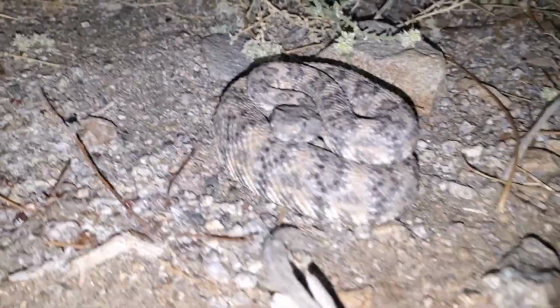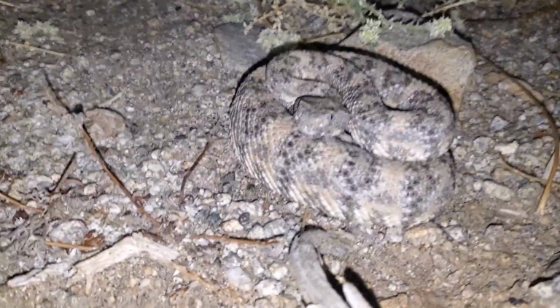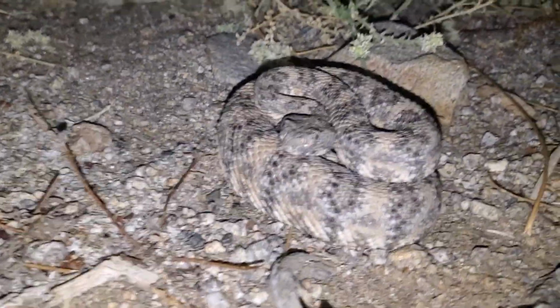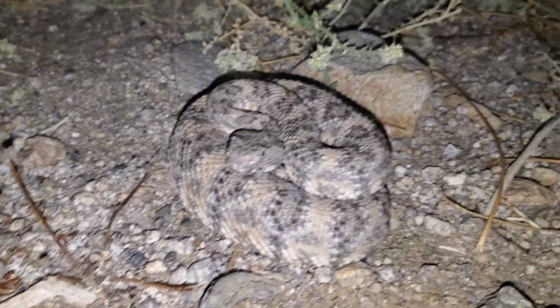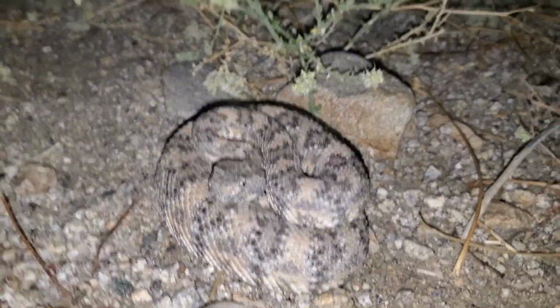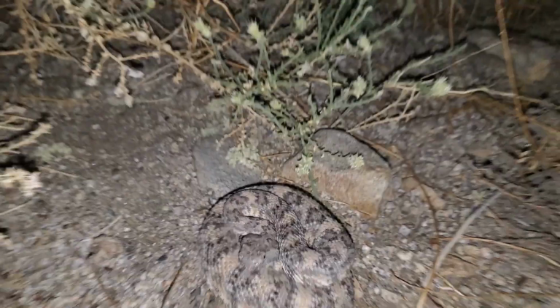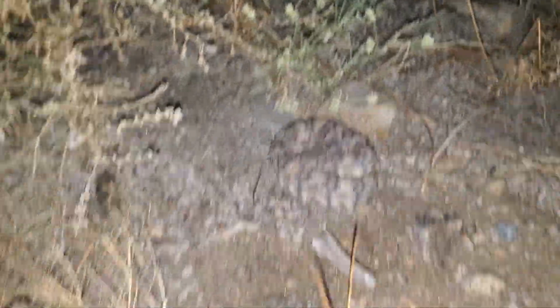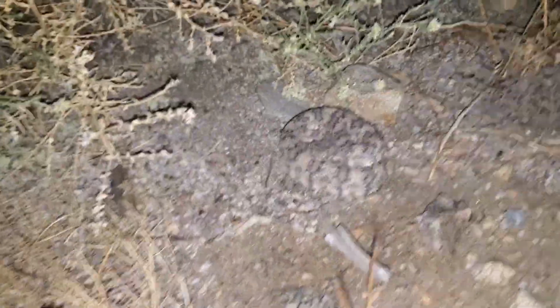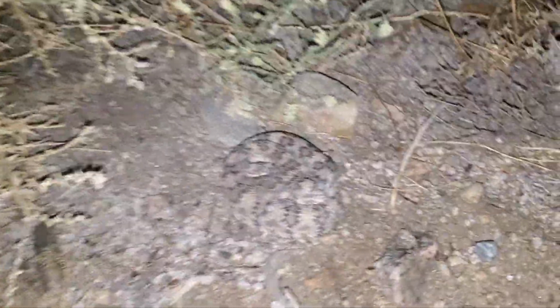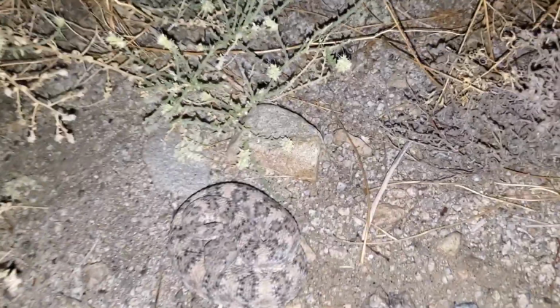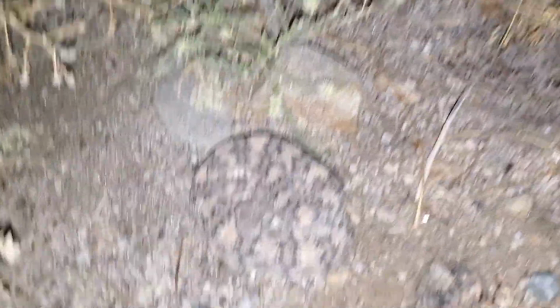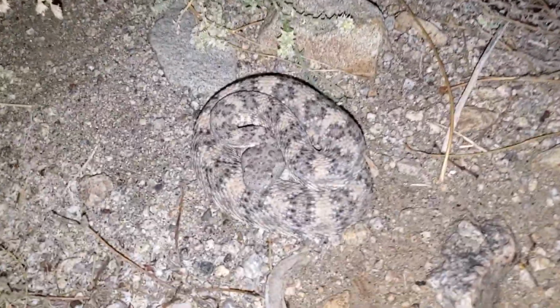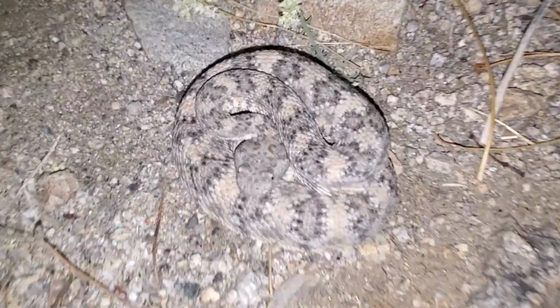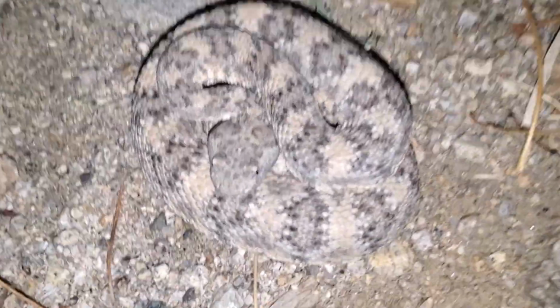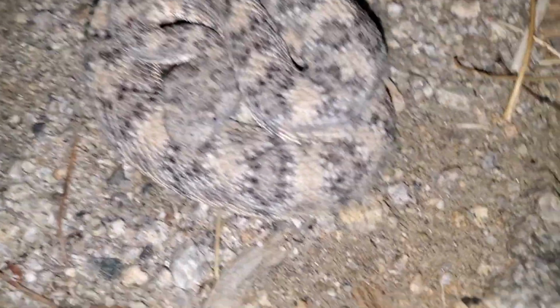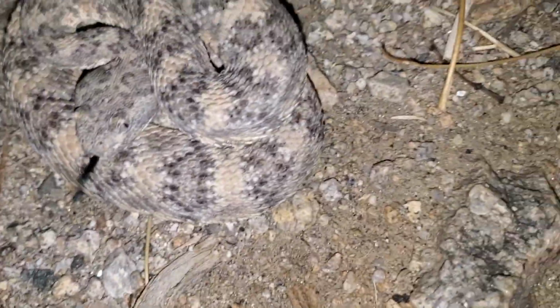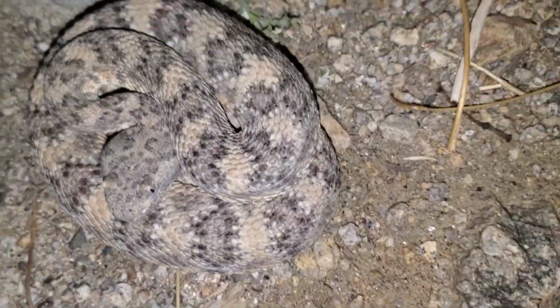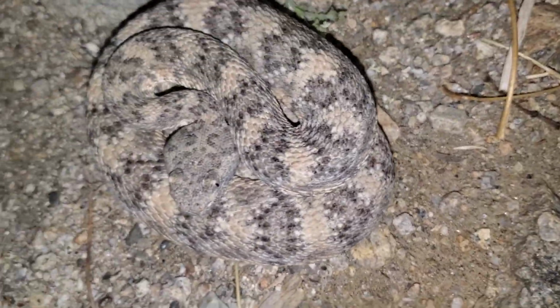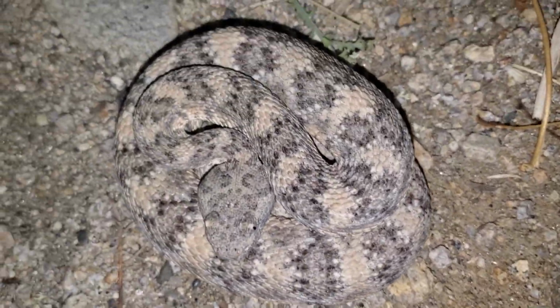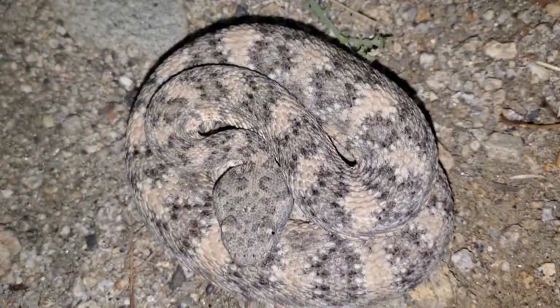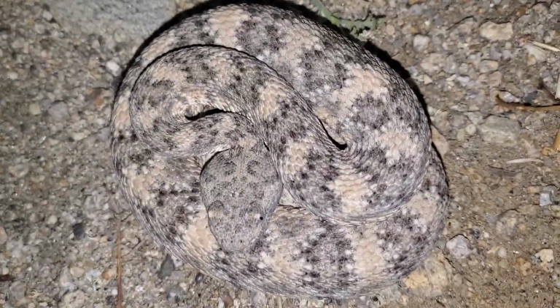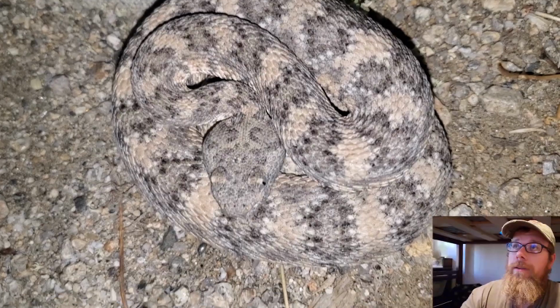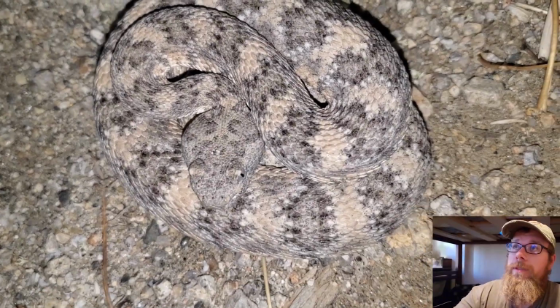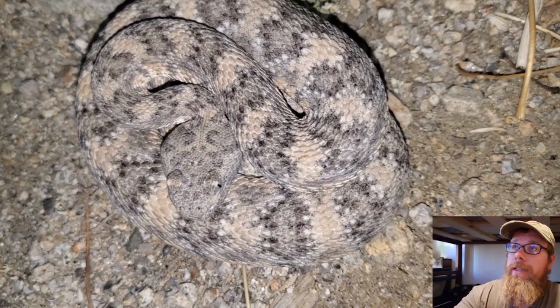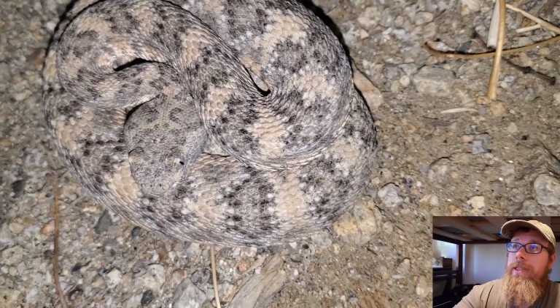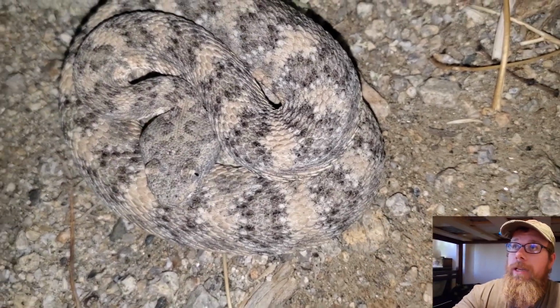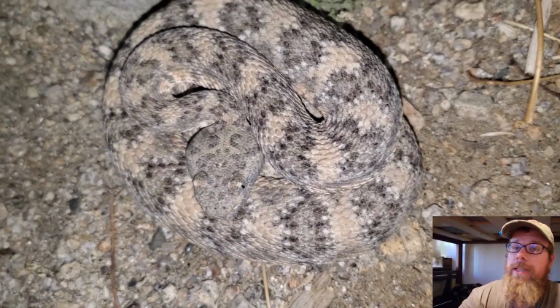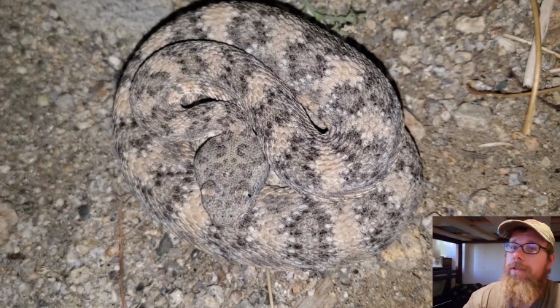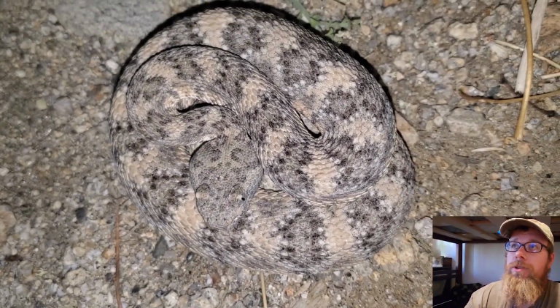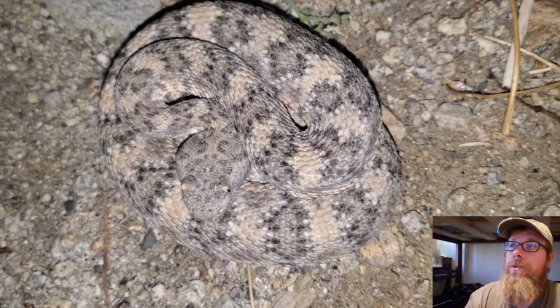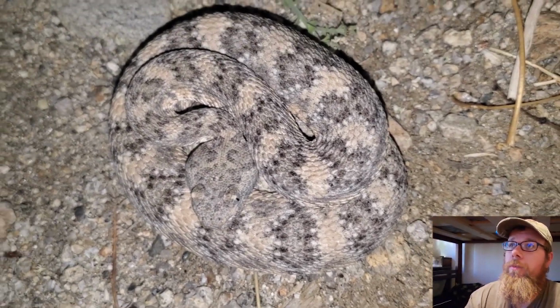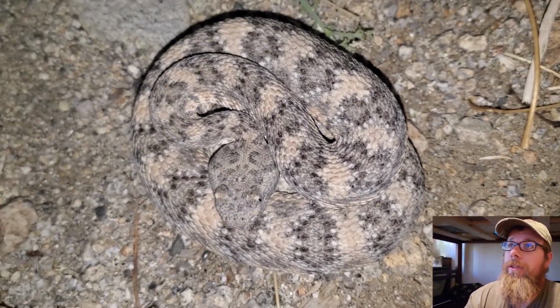You got a good shot of him? He's got a good pose right there — curled up right there. Look, he blends in so, so well there.